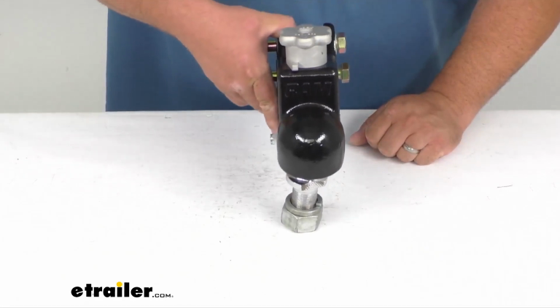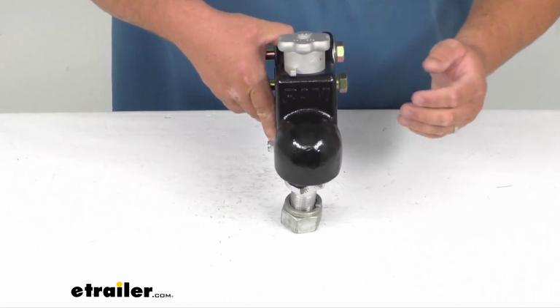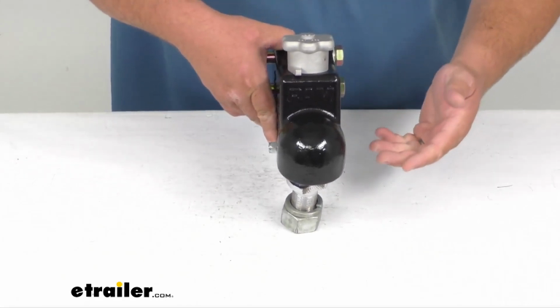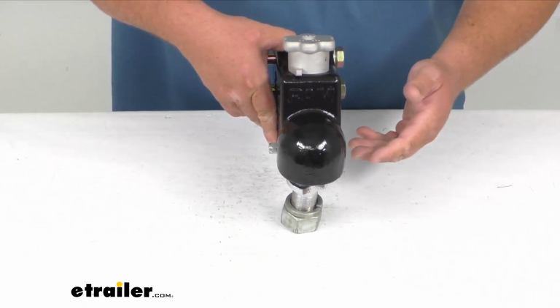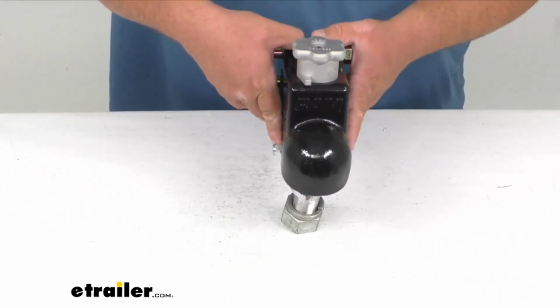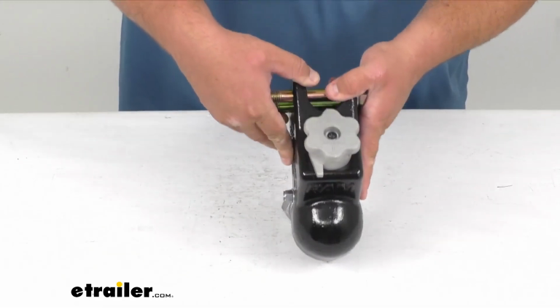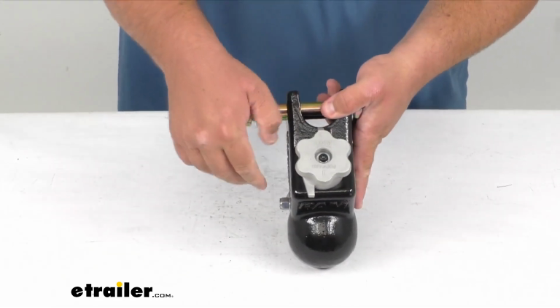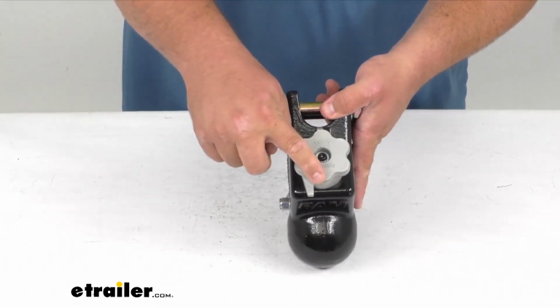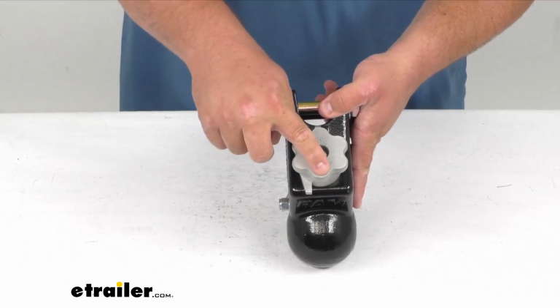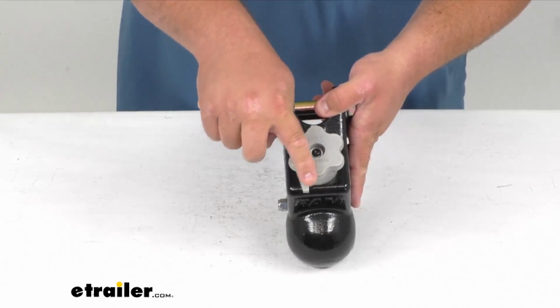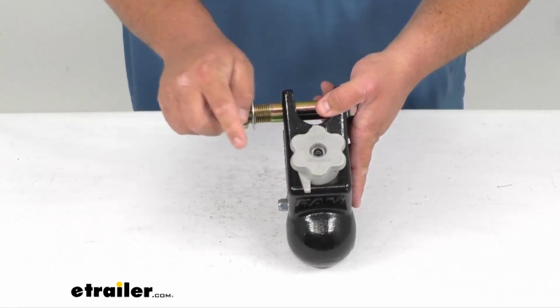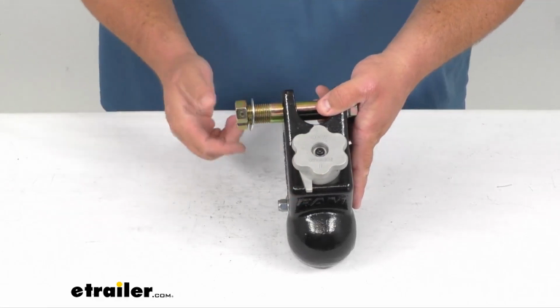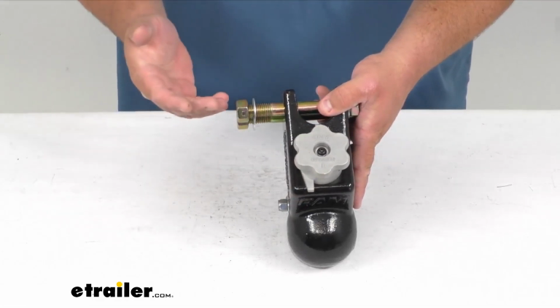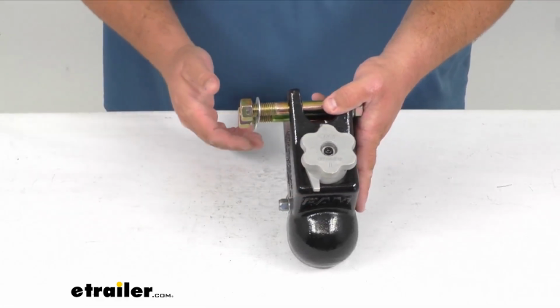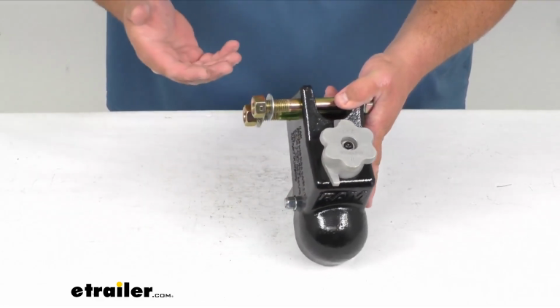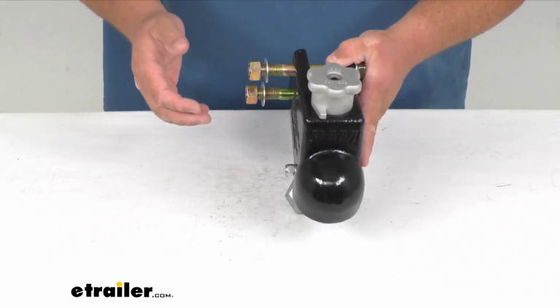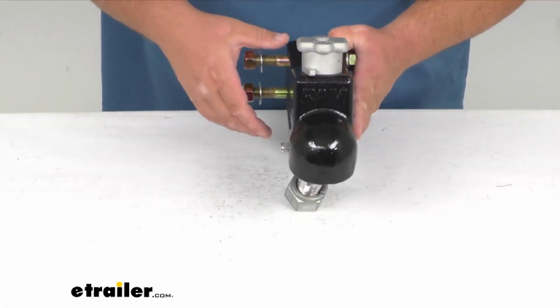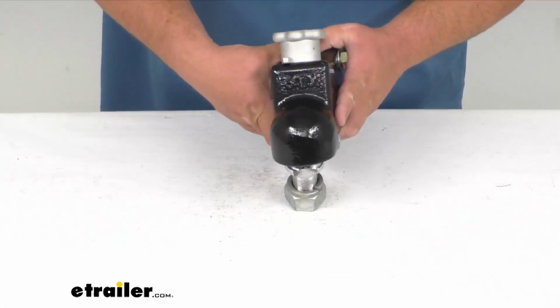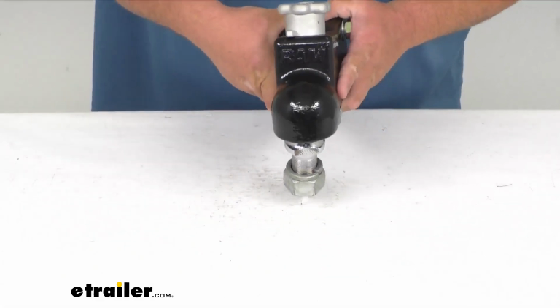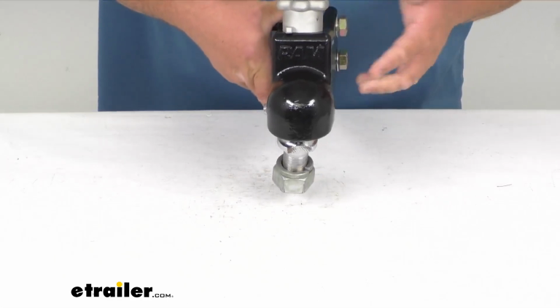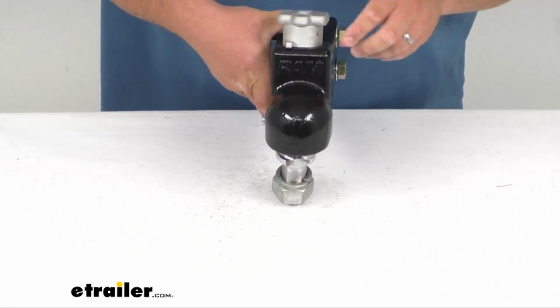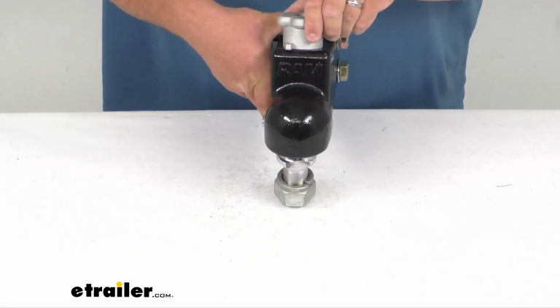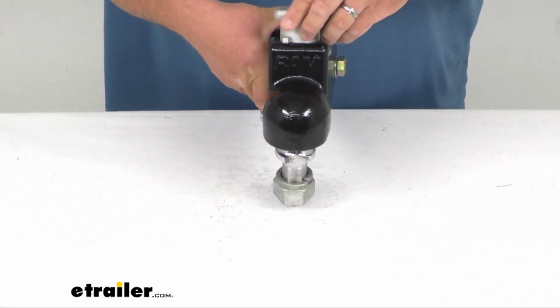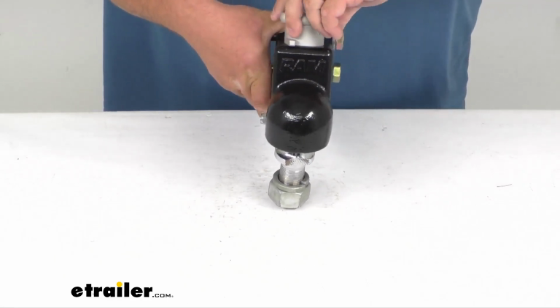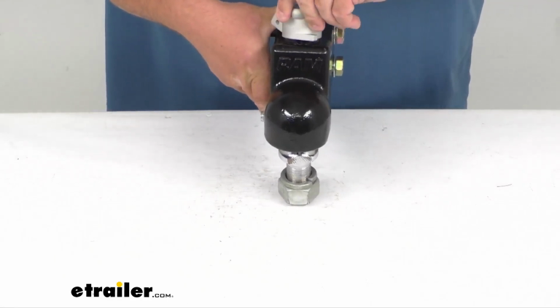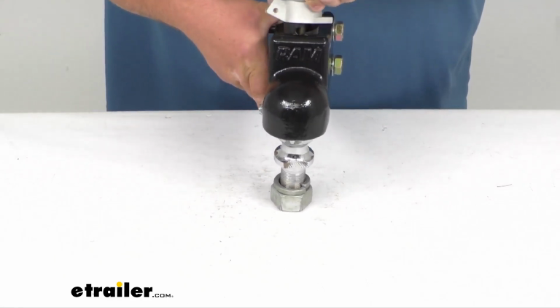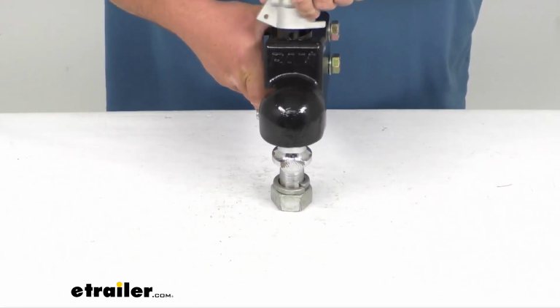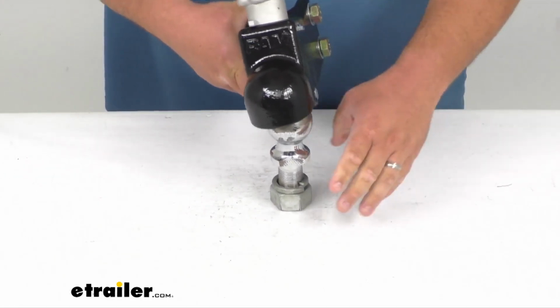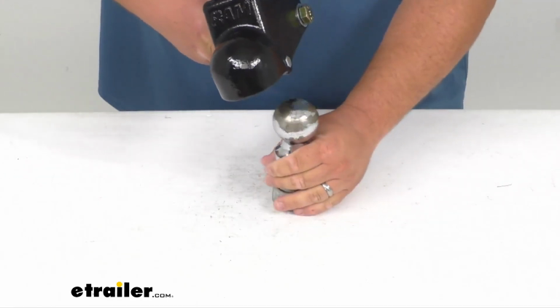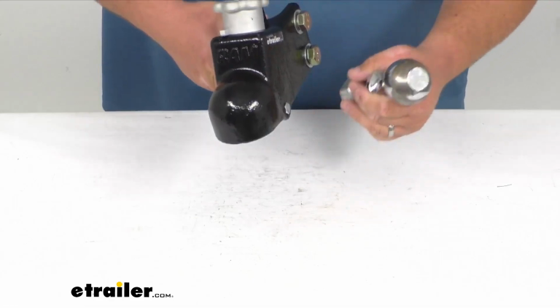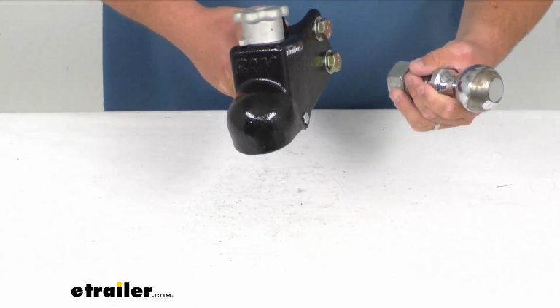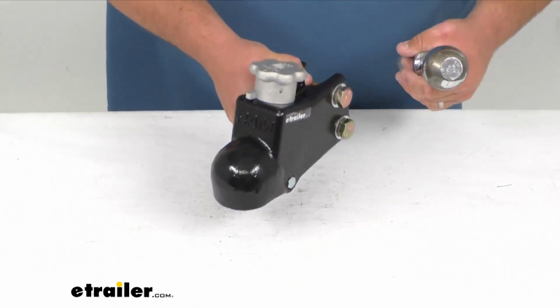So it's a very fast, simple connection, and it says 'forward' with the arrow, so now I know that it's safe. It's a good visual indicator as well. When it's time to disconnect, I turn it to unlock and it simply unlocks with ease.